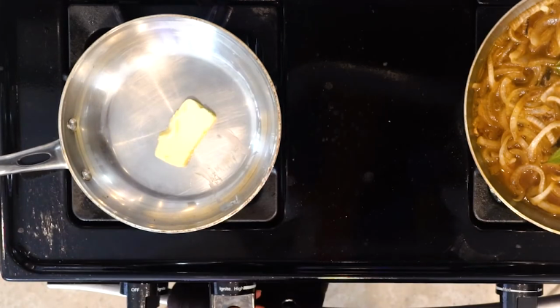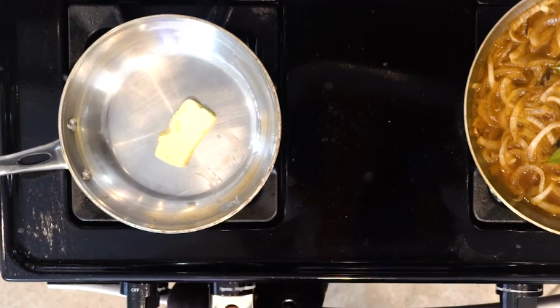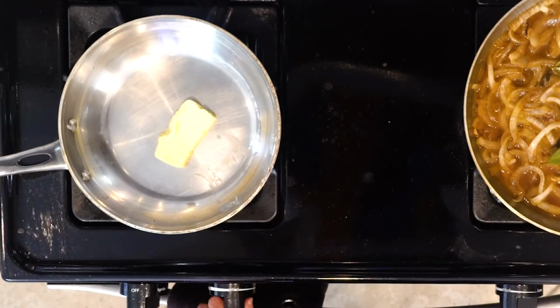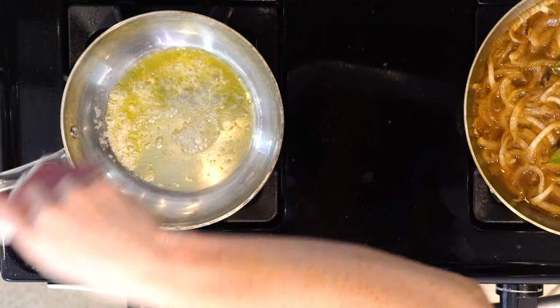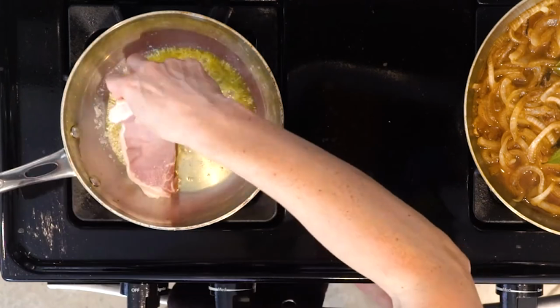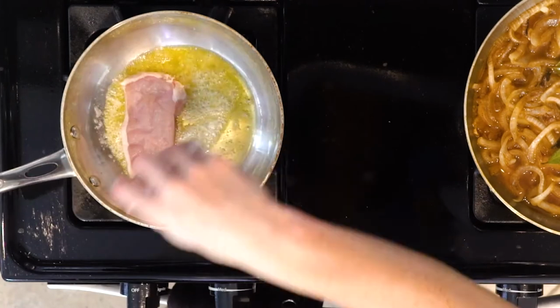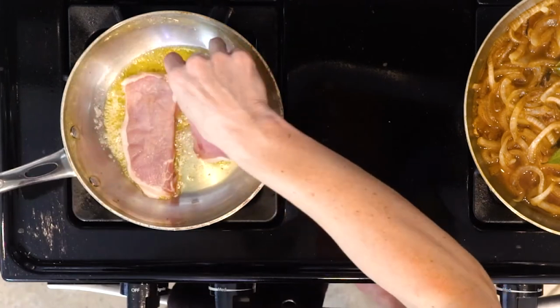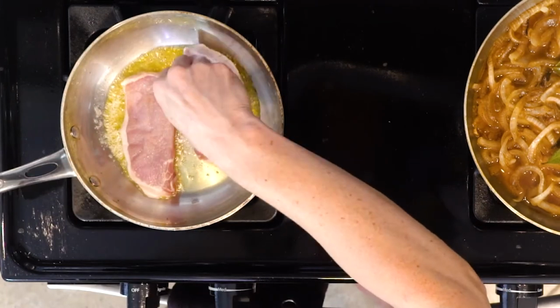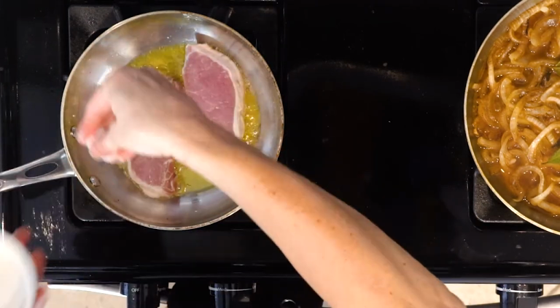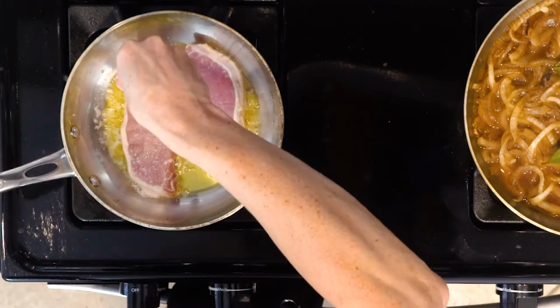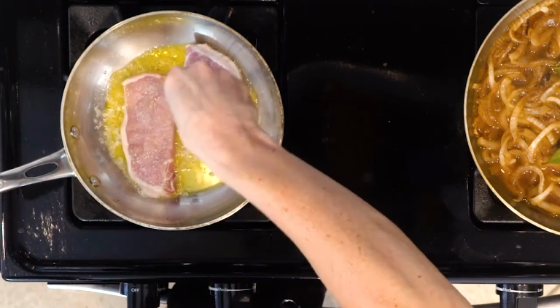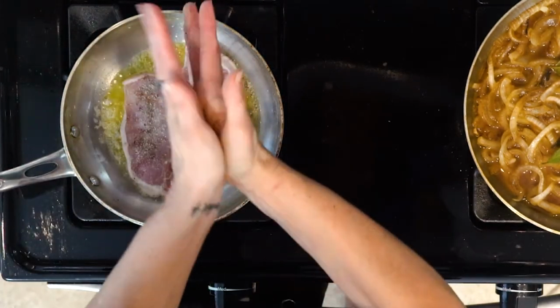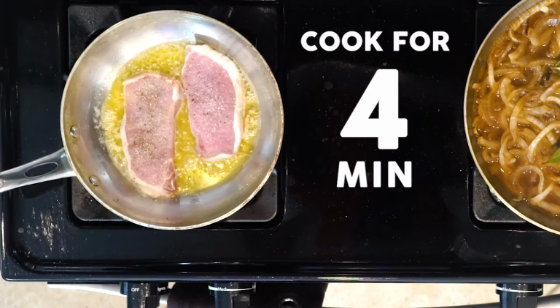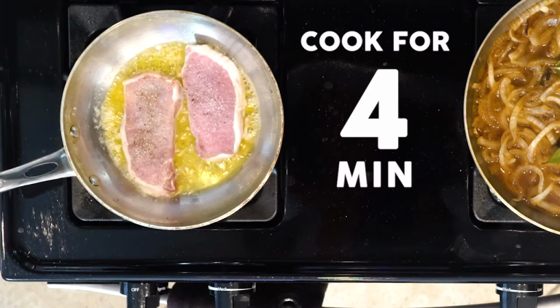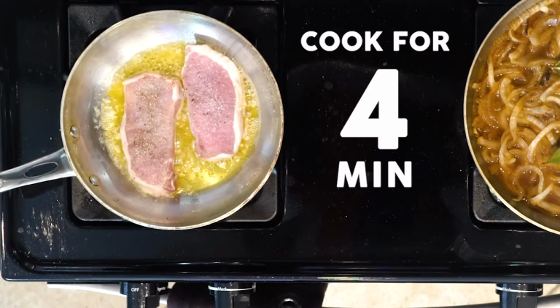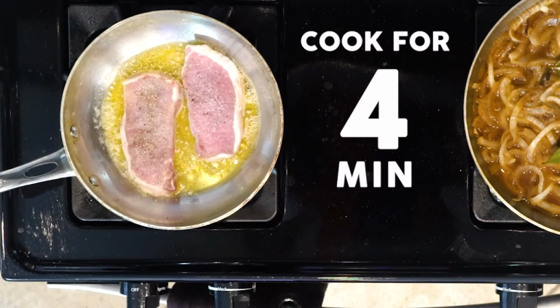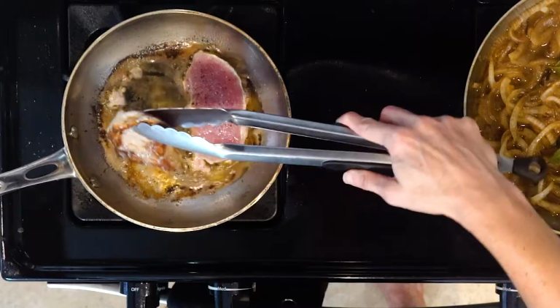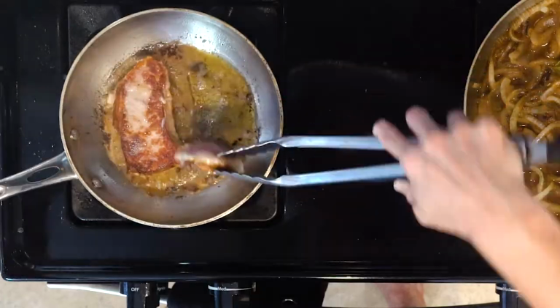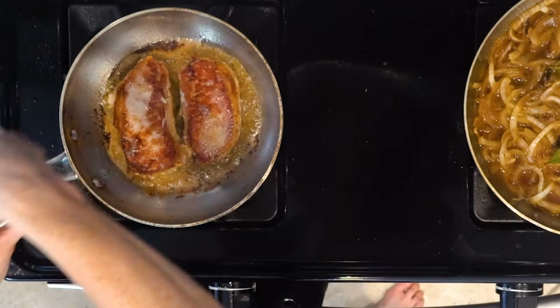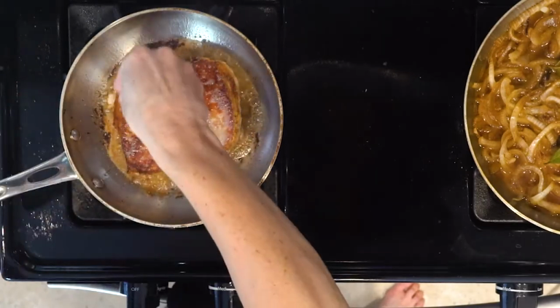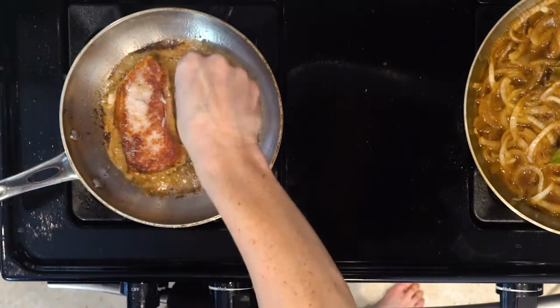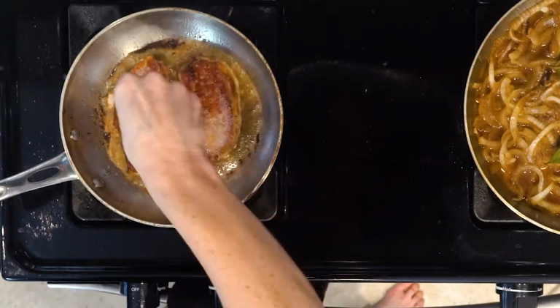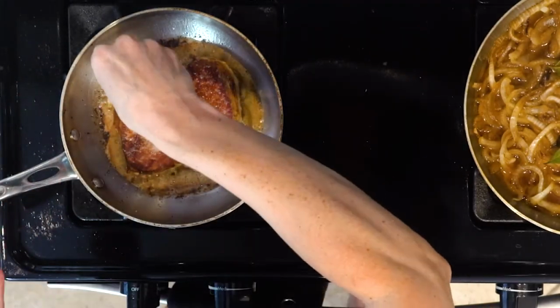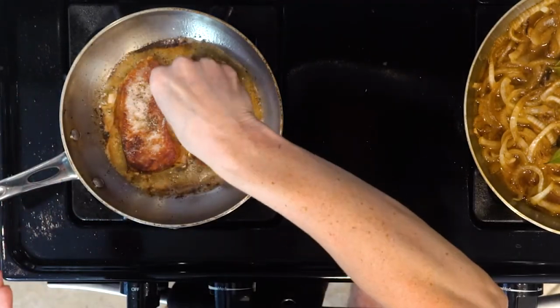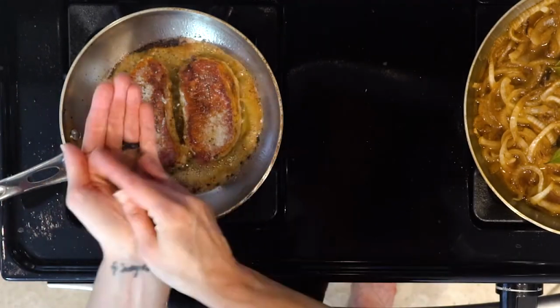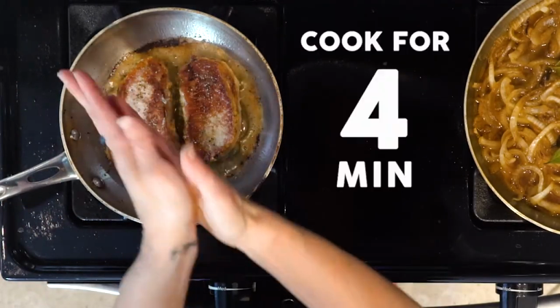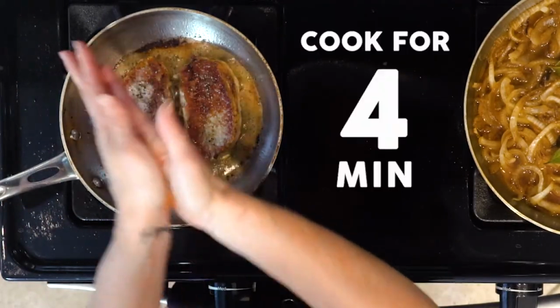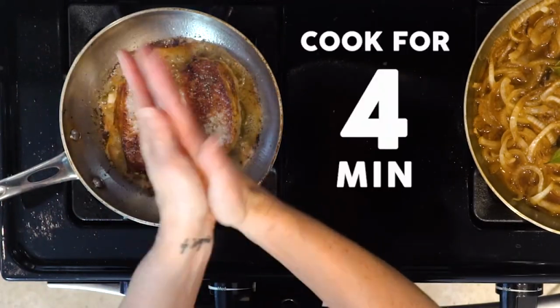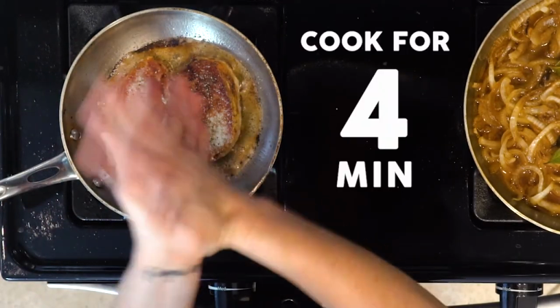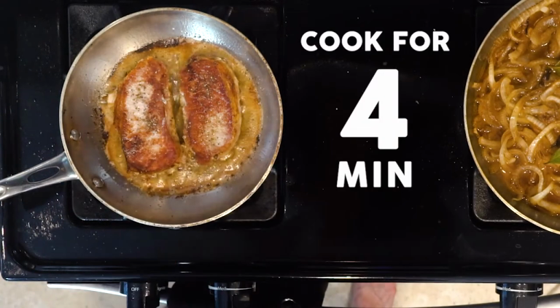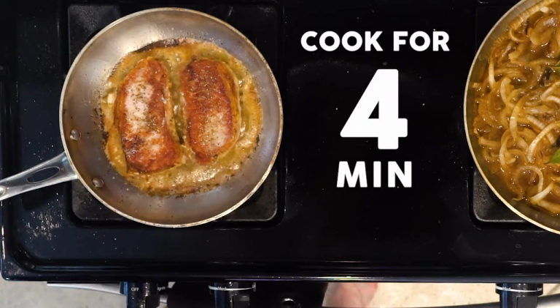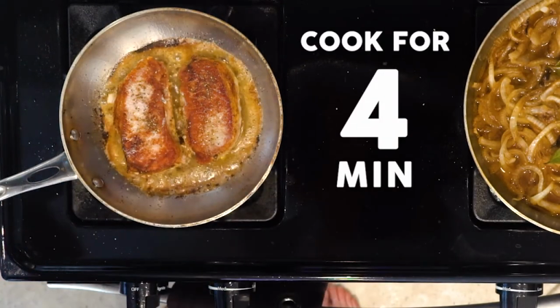Heat a little butter or oil in a skillet over medium heat. Once hot, add the pork chops, season with salt and pepper, and cook for four minutes. Flip, season the other side with a little salt and pepper, and cook for another four minutes or until cooked through — it can be just a little pink inside.